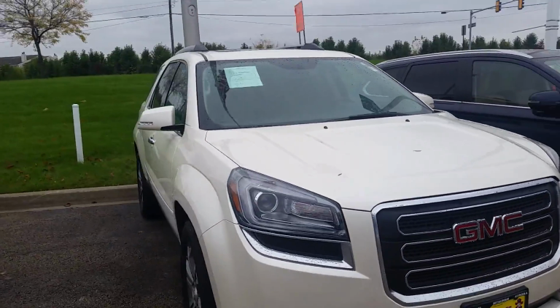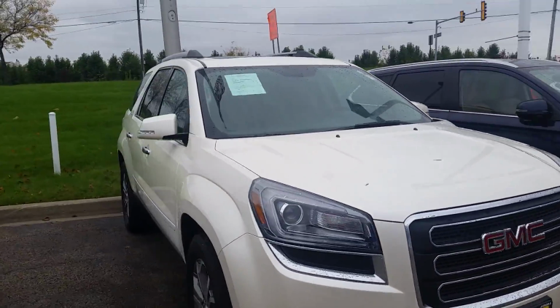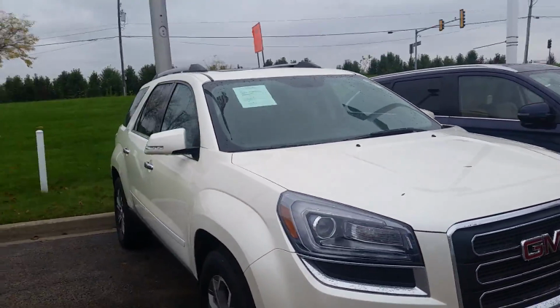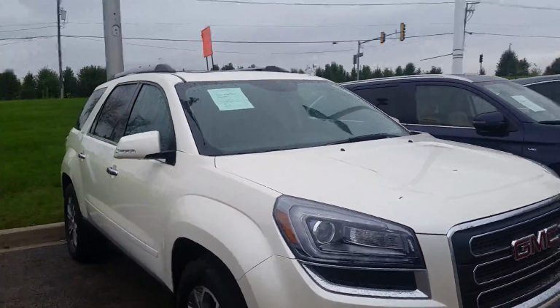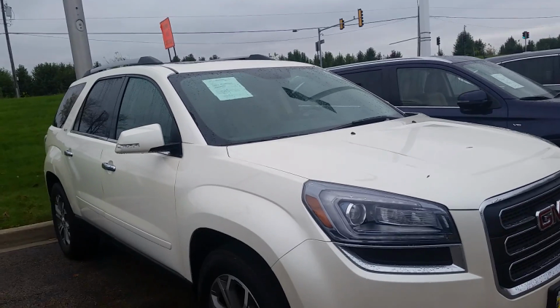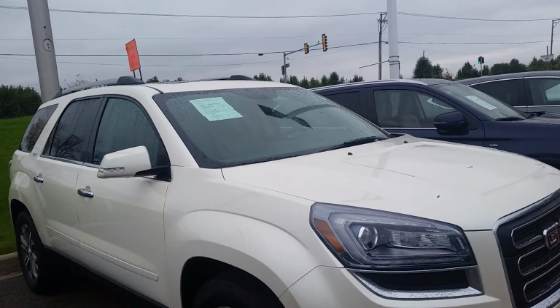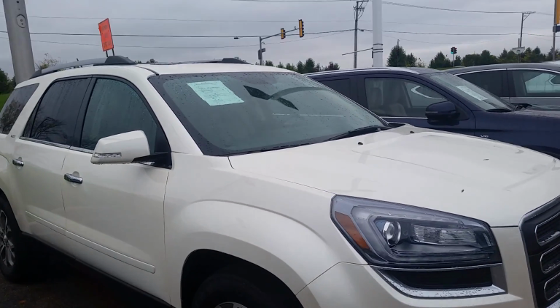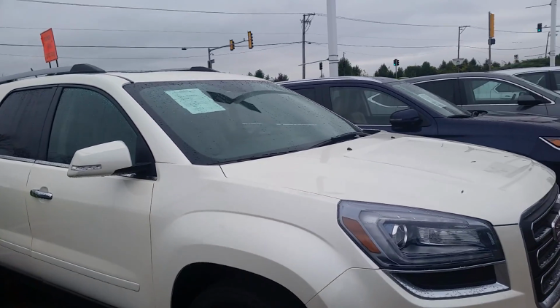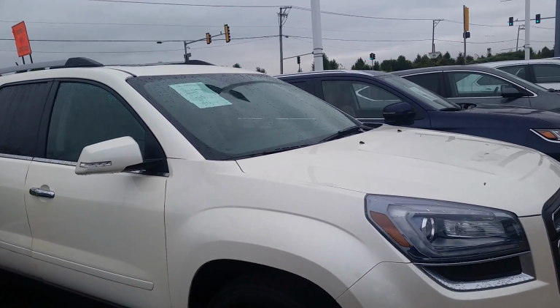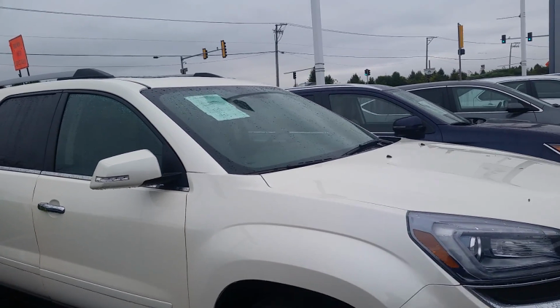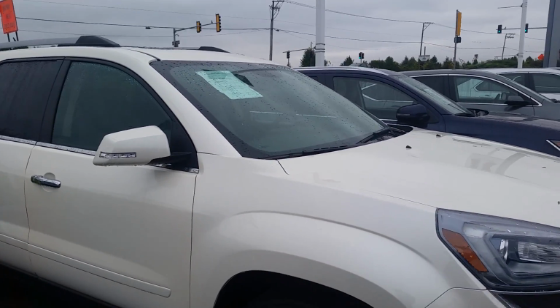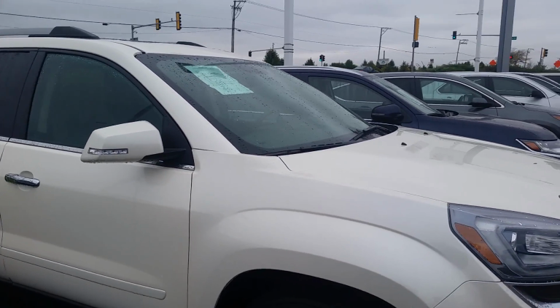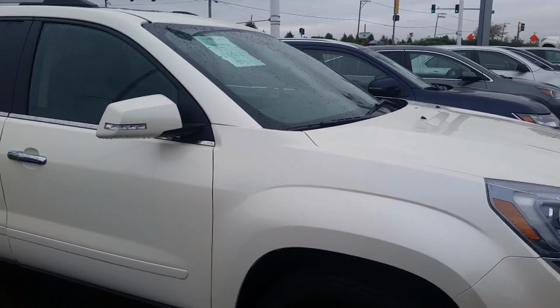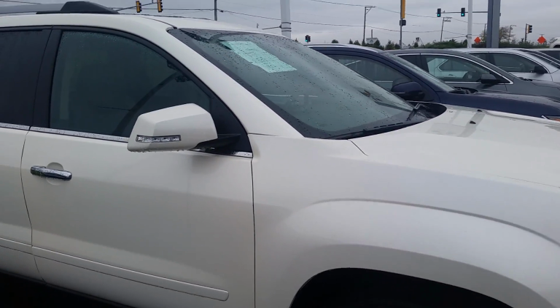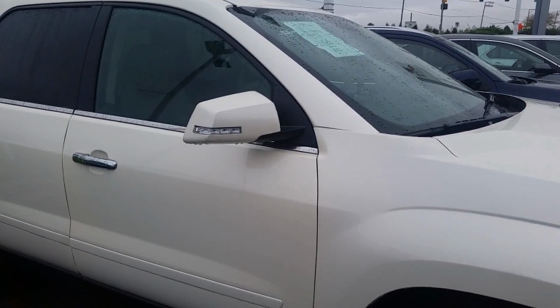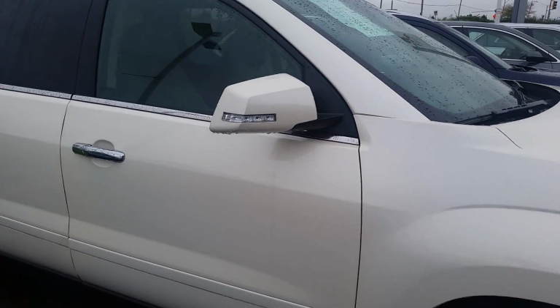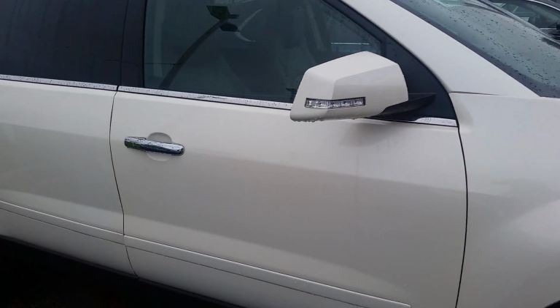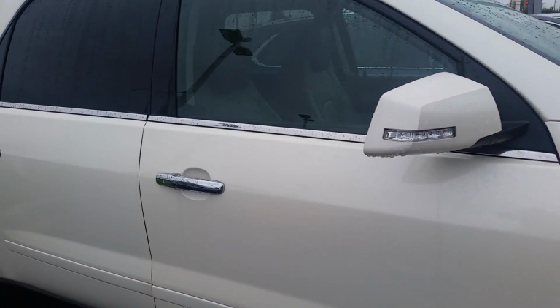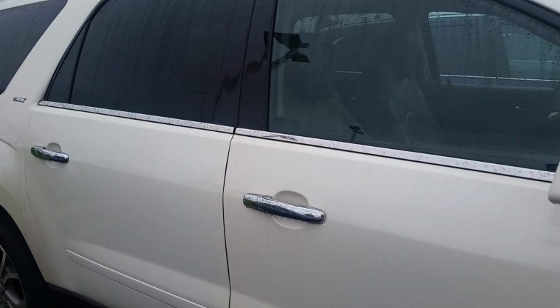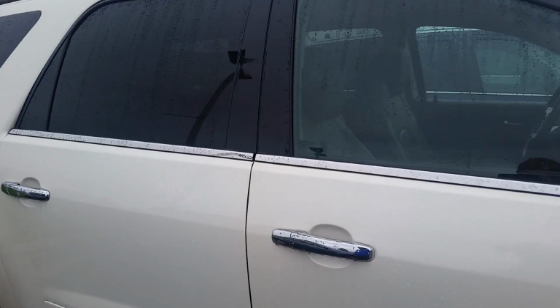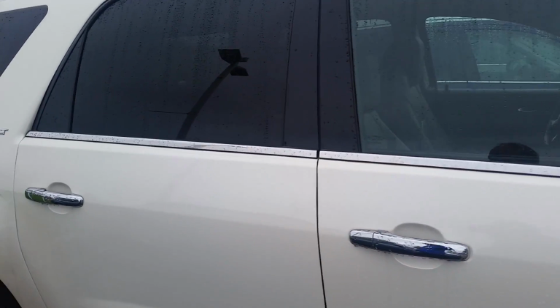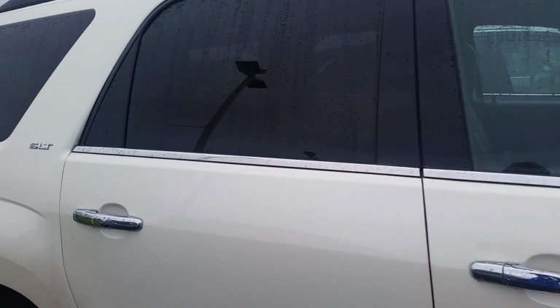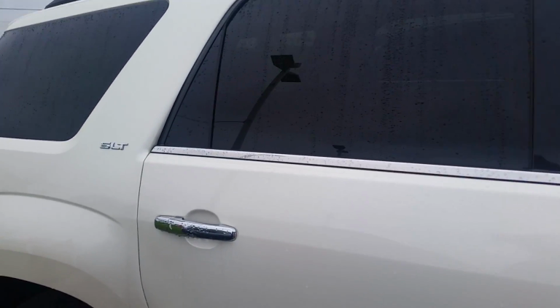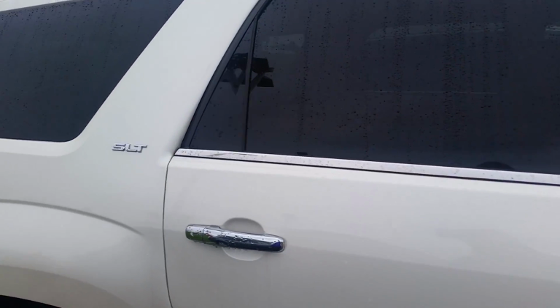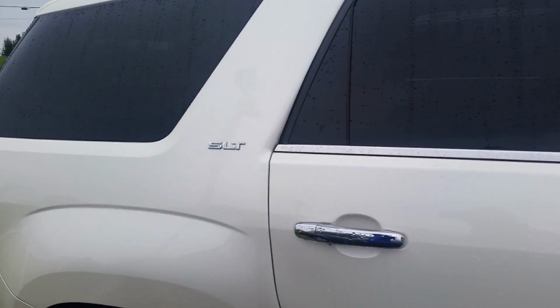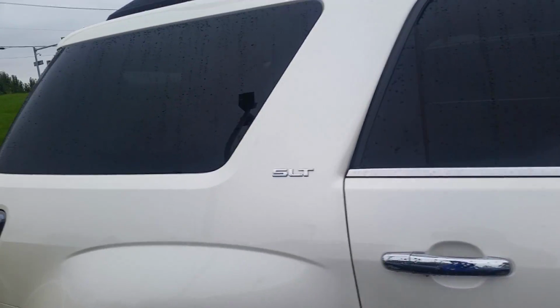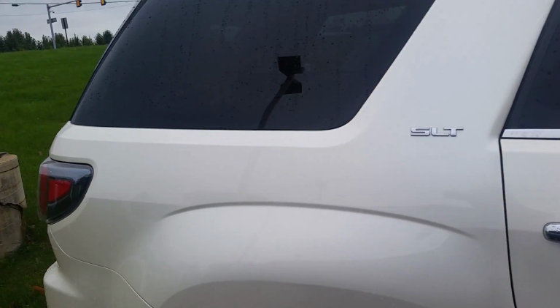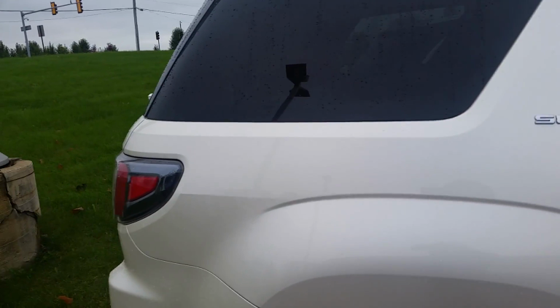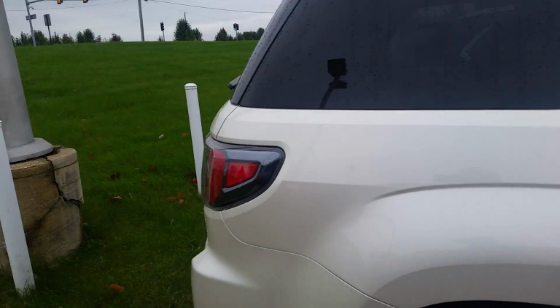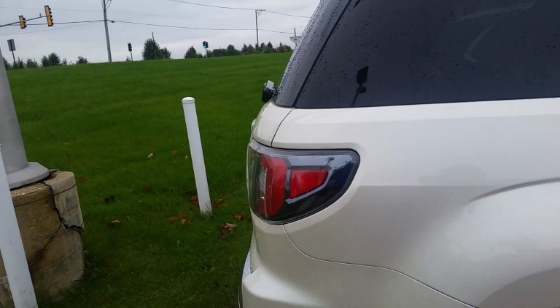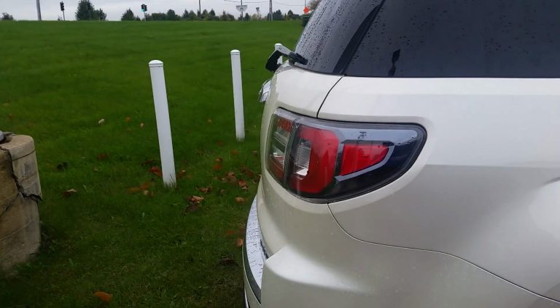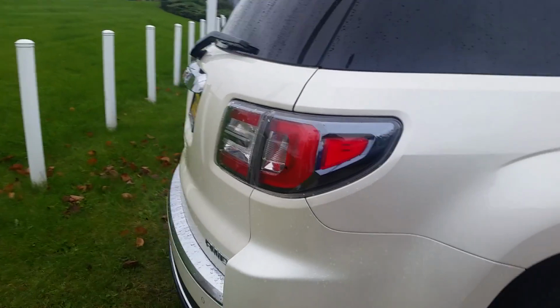The car is in great shape all the way around. Beige leather interior, sunroof, fully loaded — all the bells and whistles. This is the SLT Acadia all-wheel control.